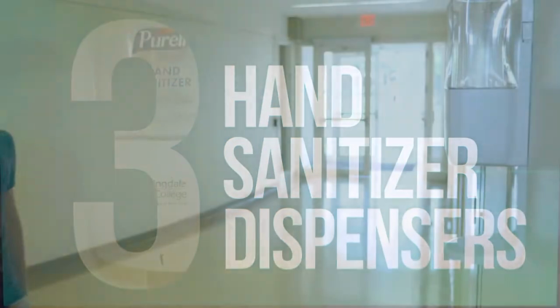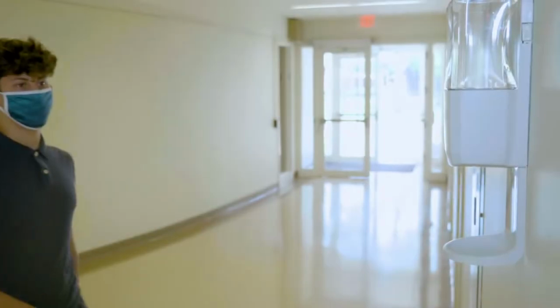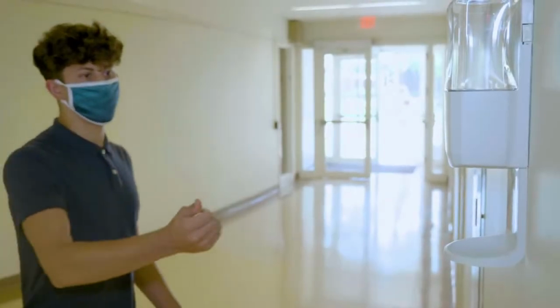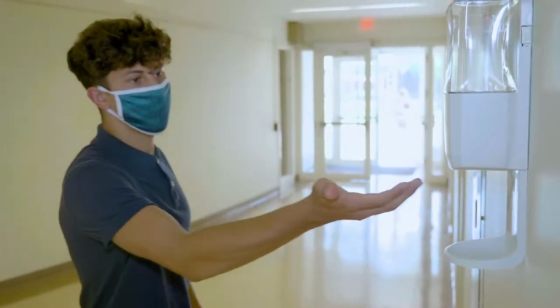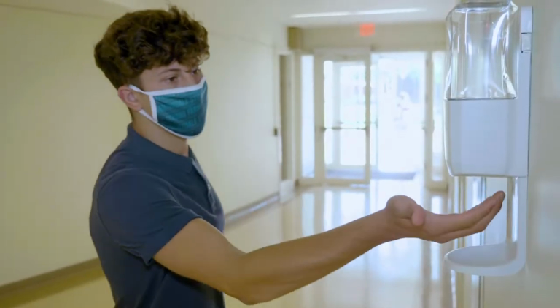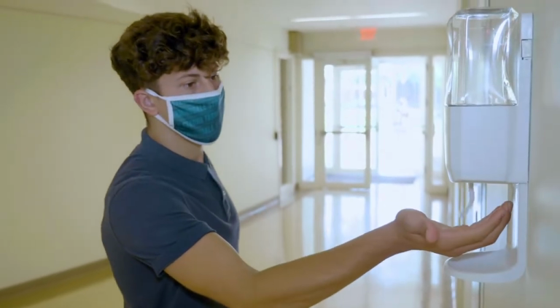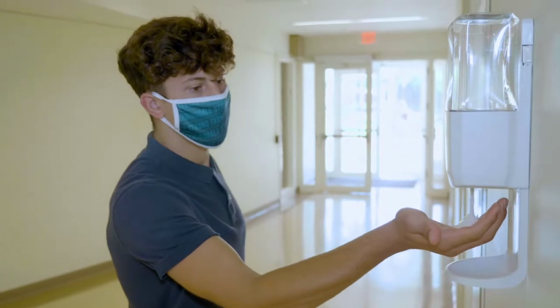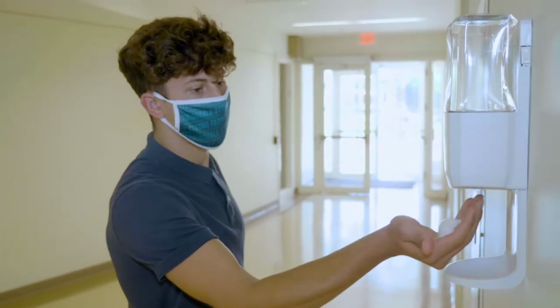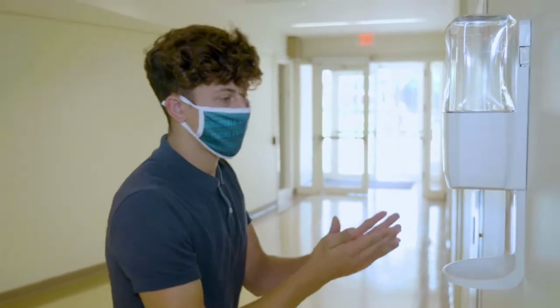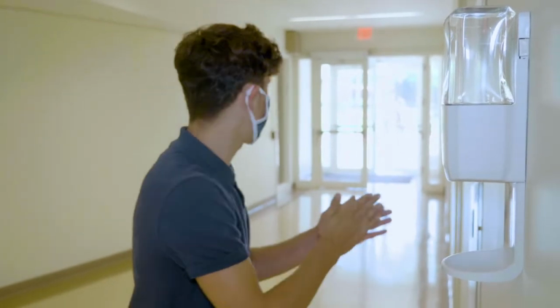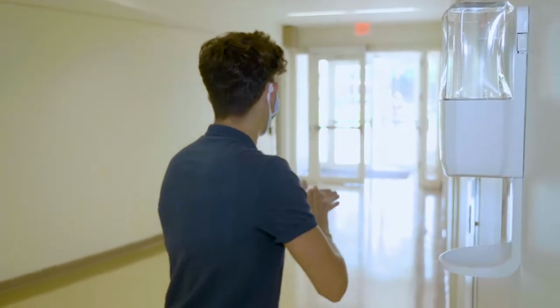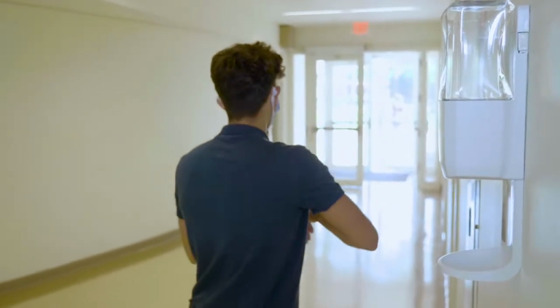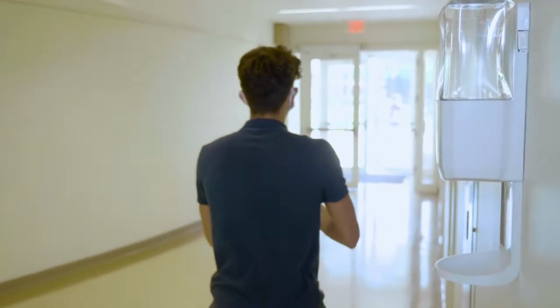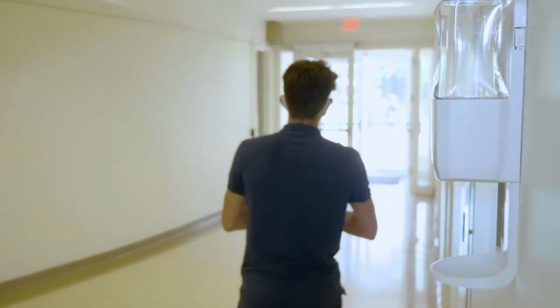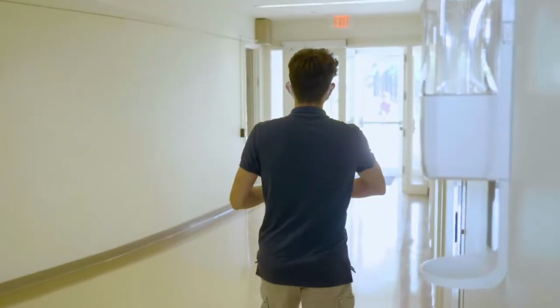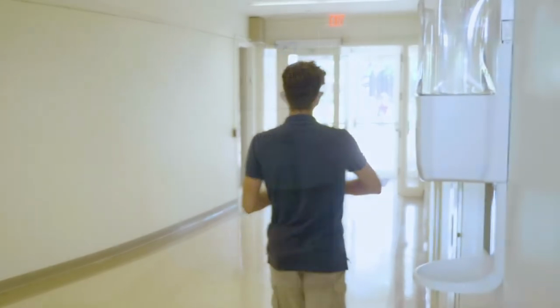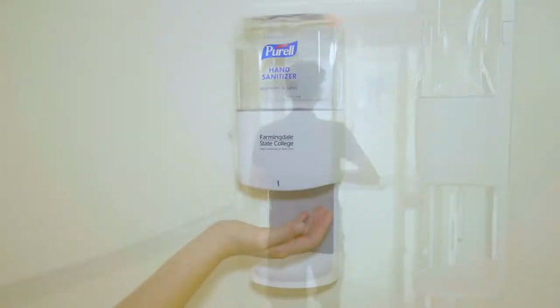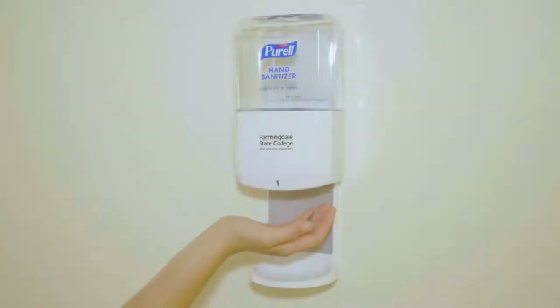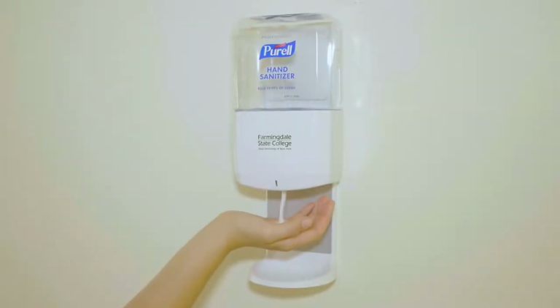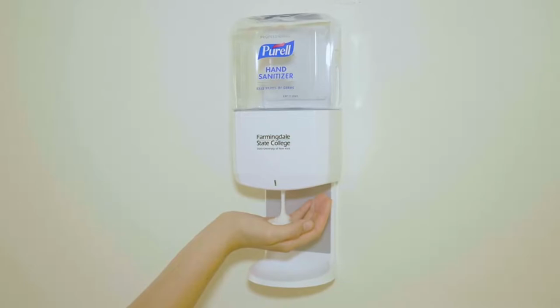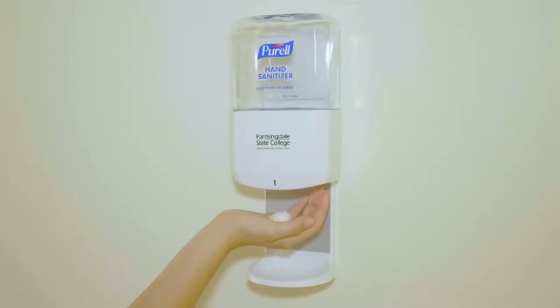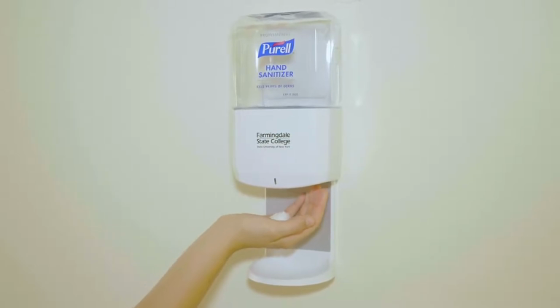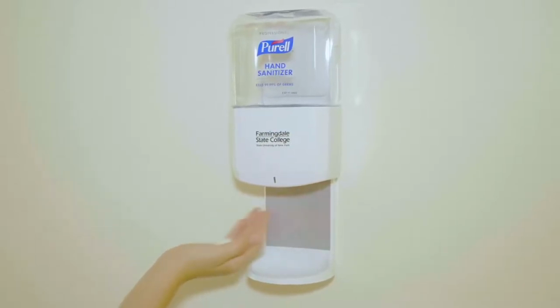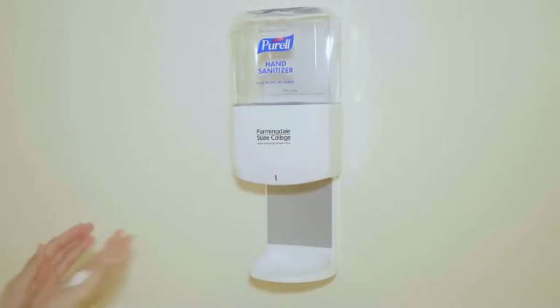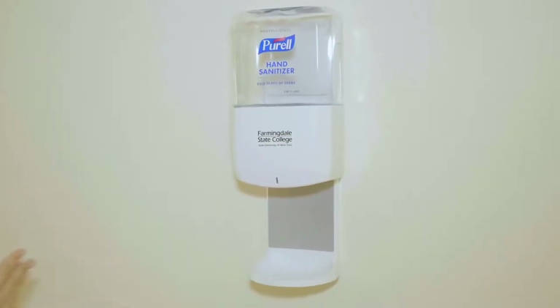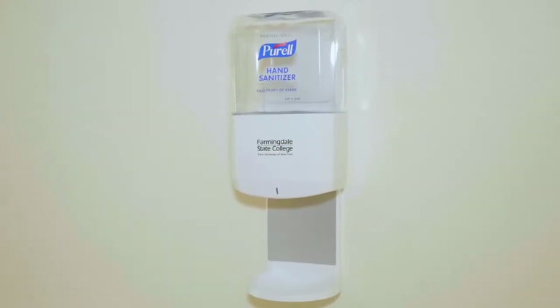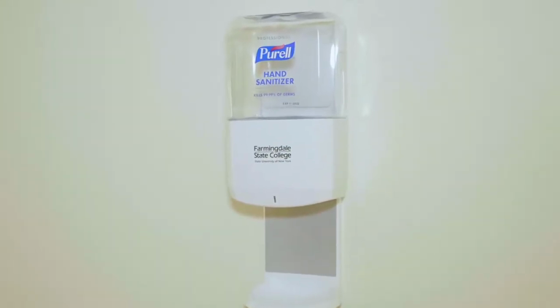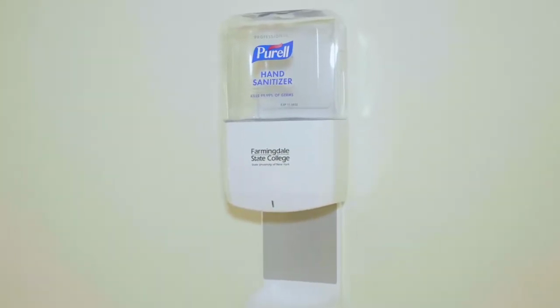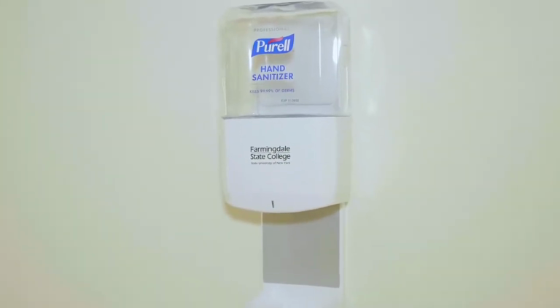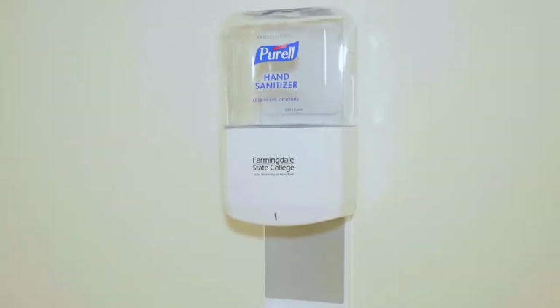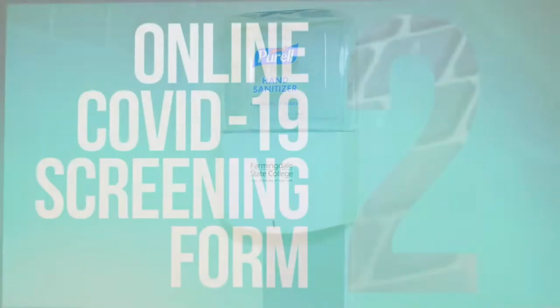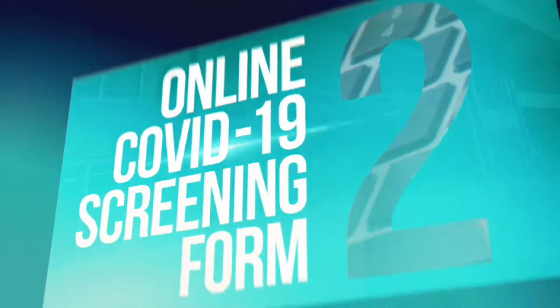The CDC advises that keeping your hands clean is one important way you can protect yourself and everyone you come in contact with. With over 350 hand sanitizer units installed all over campus, one is never far away.